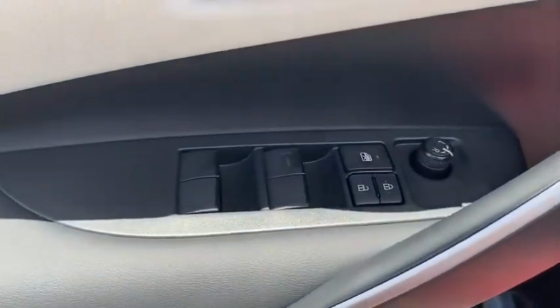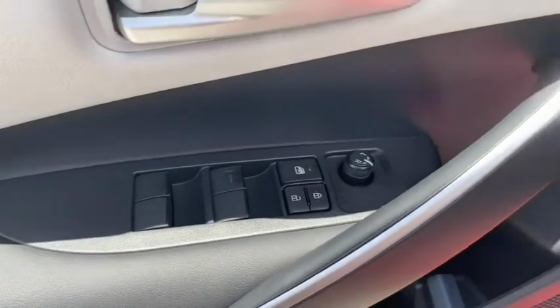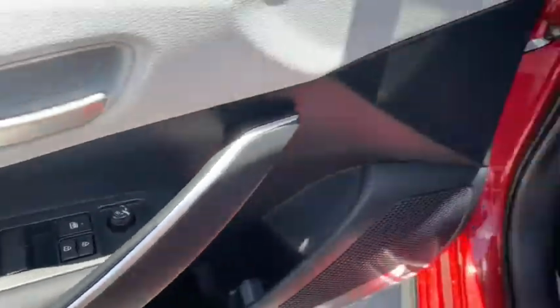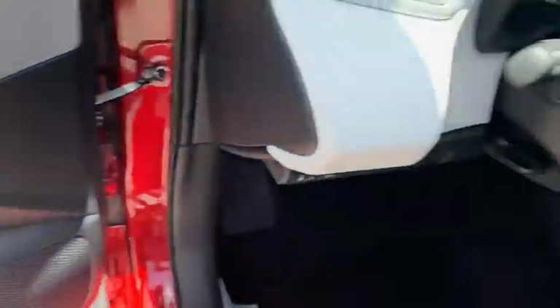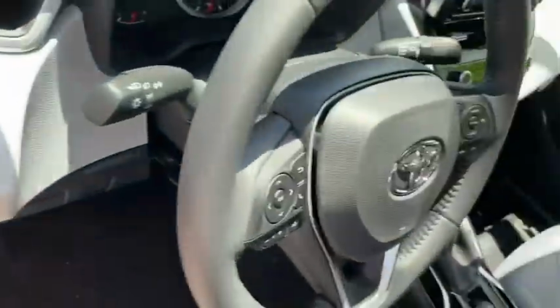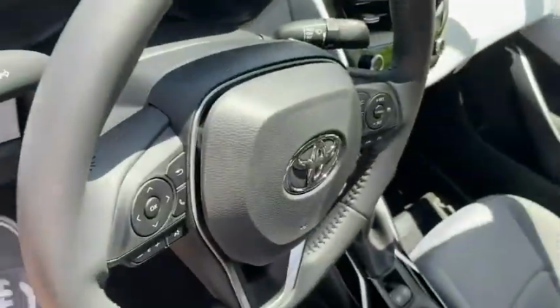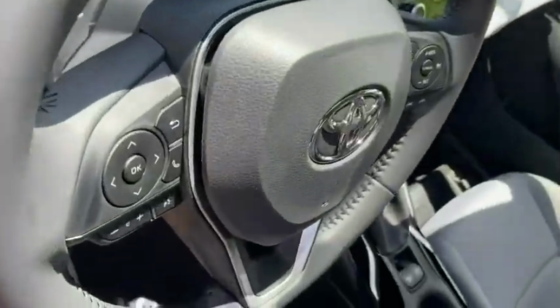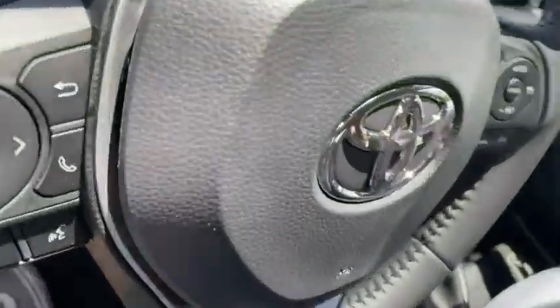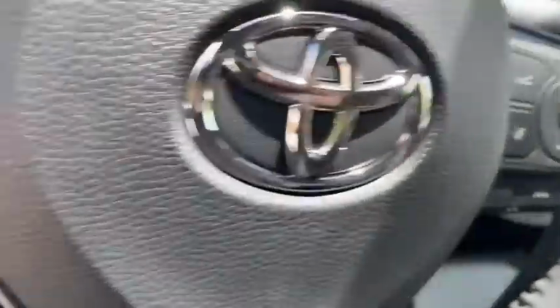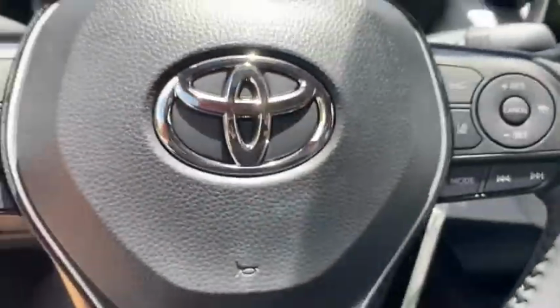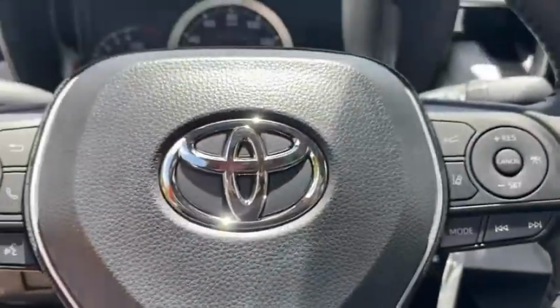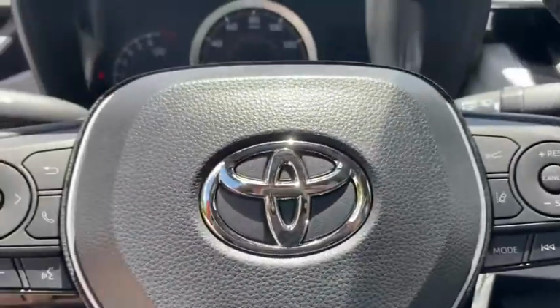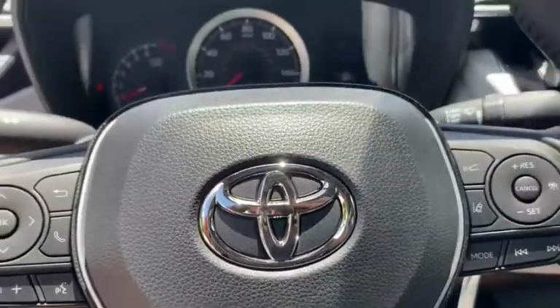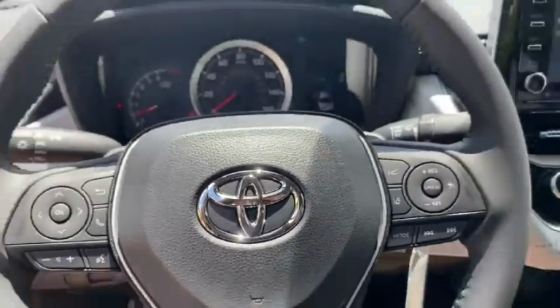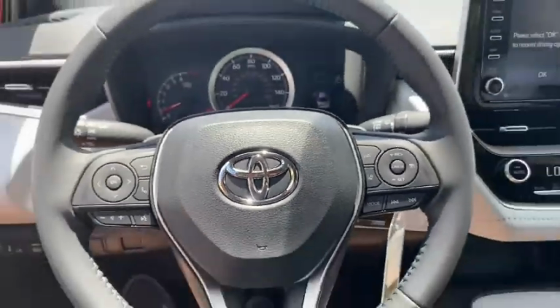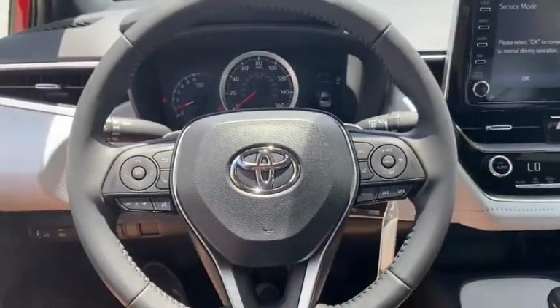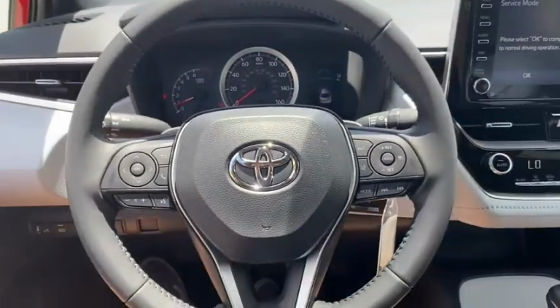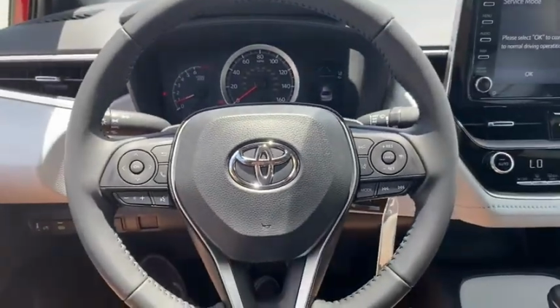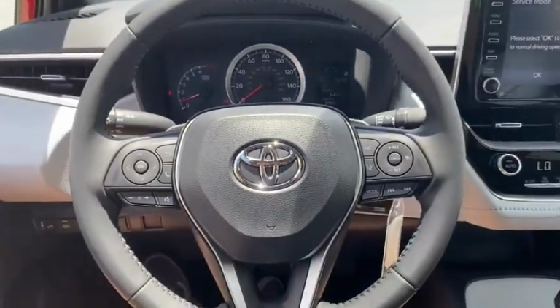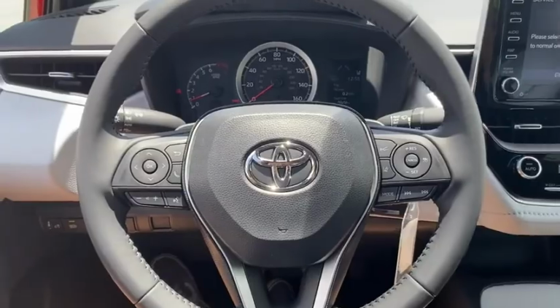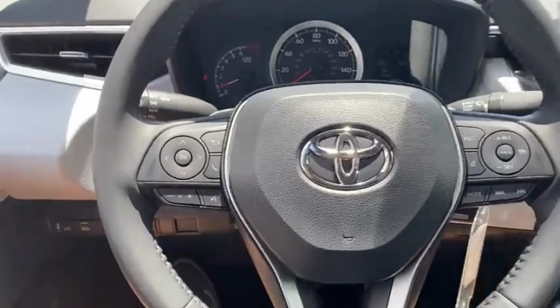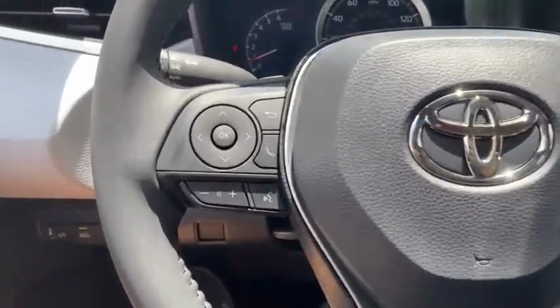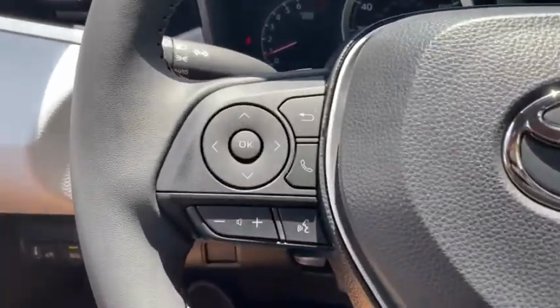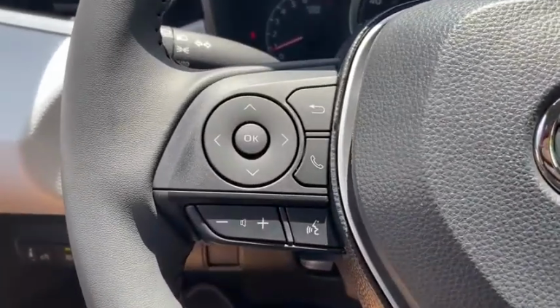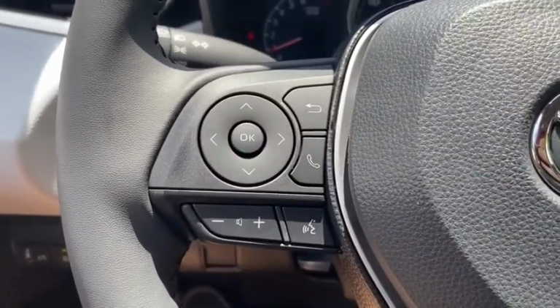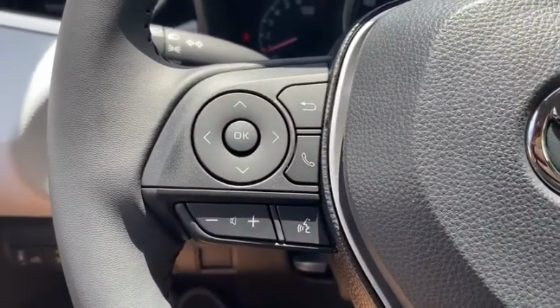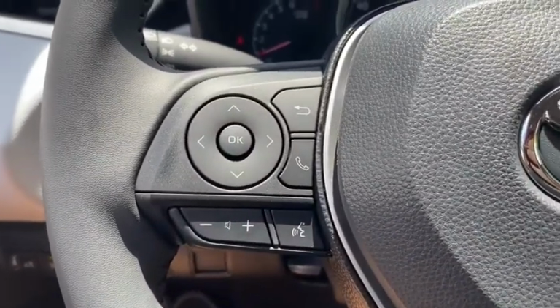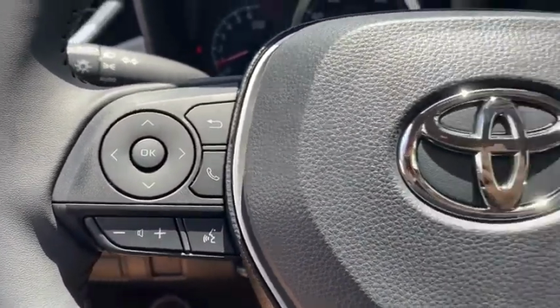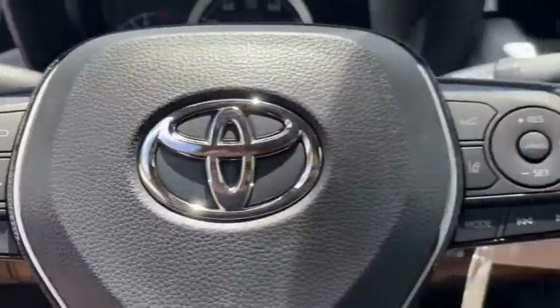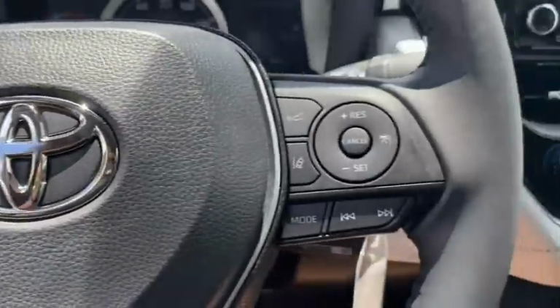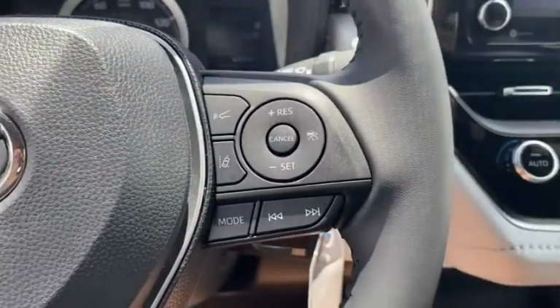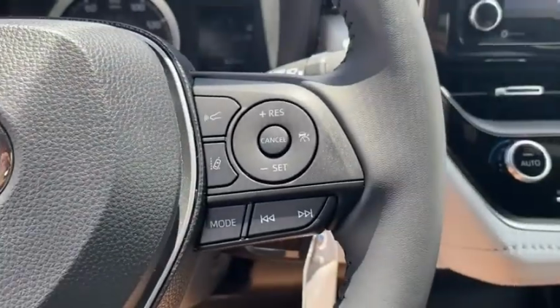Panic alarm, remote keyless entry, tachometer, front bucket seats, front reading lamp, tilt steering wheel, driver vanity mirror, passenger vanity mirror.